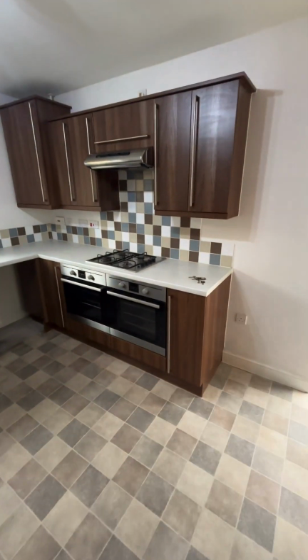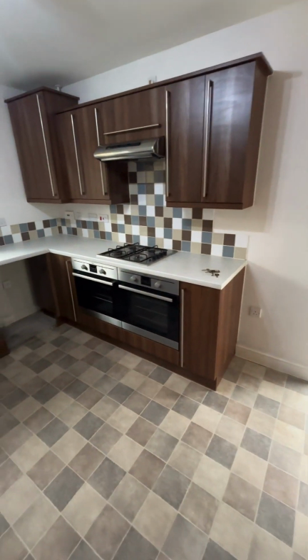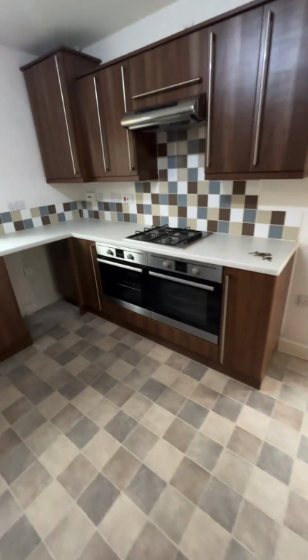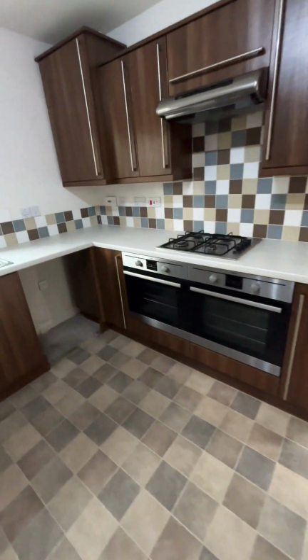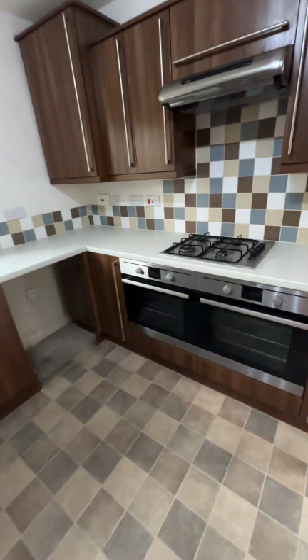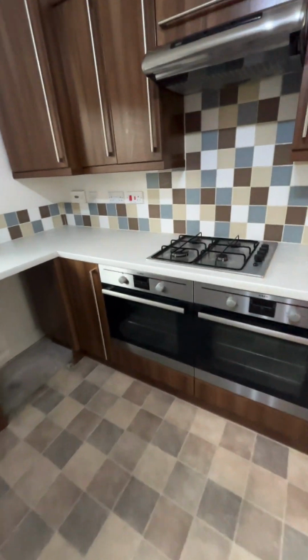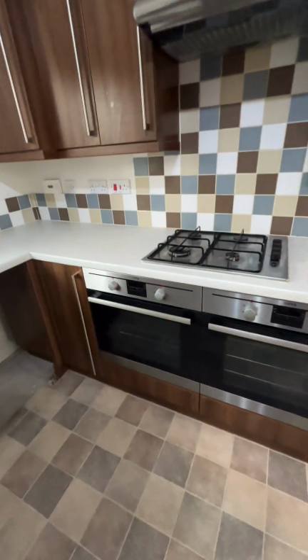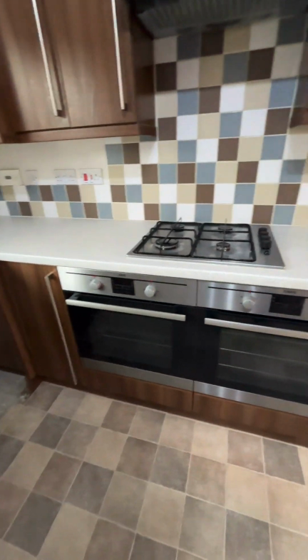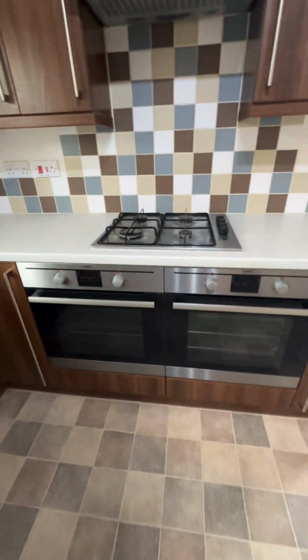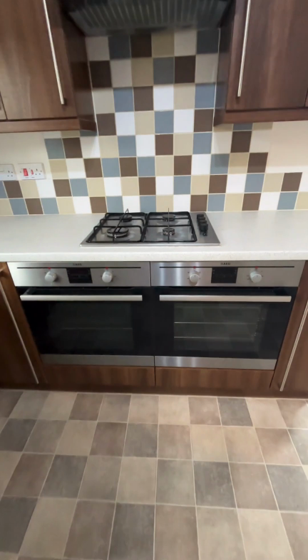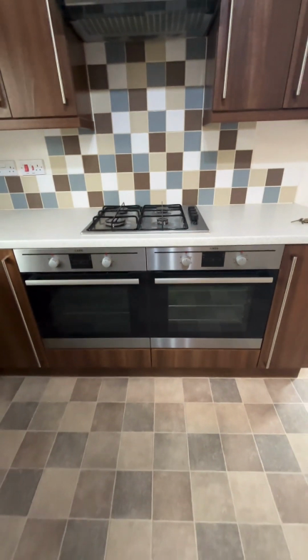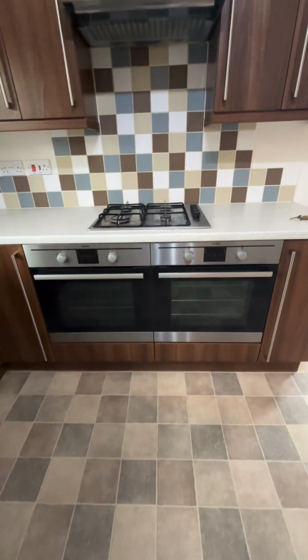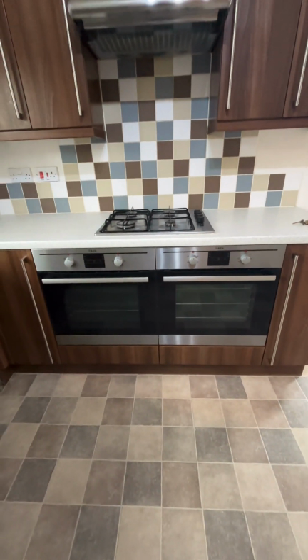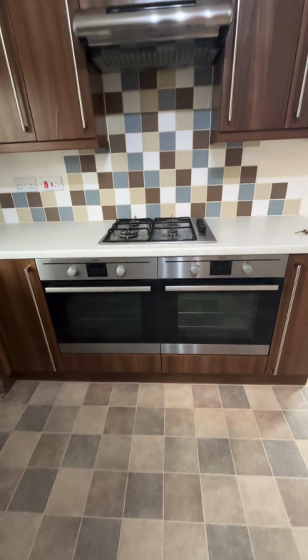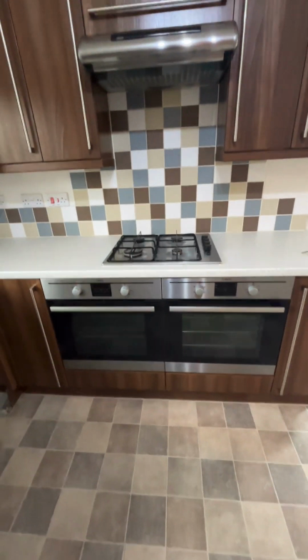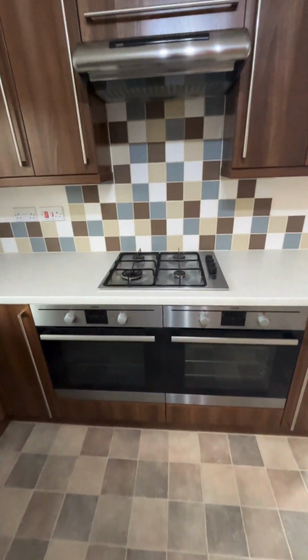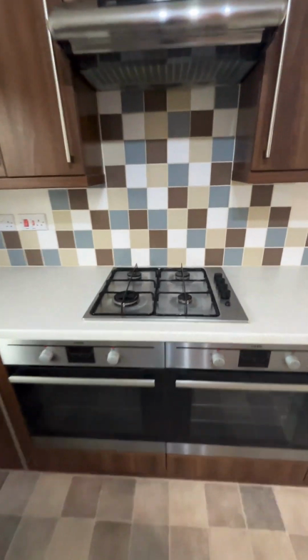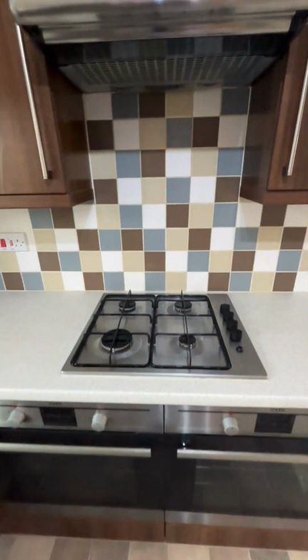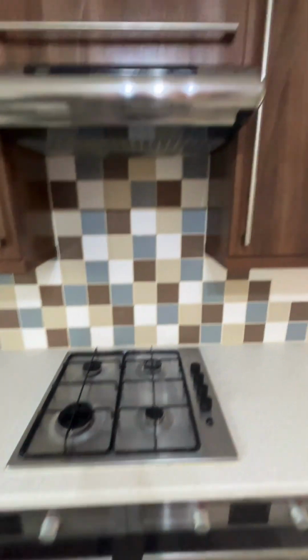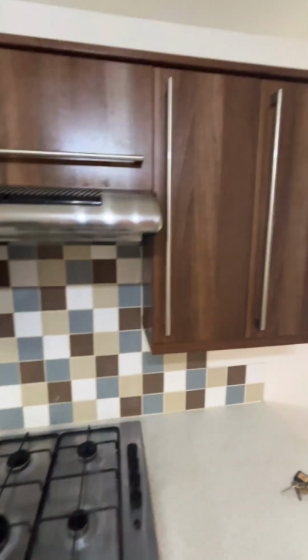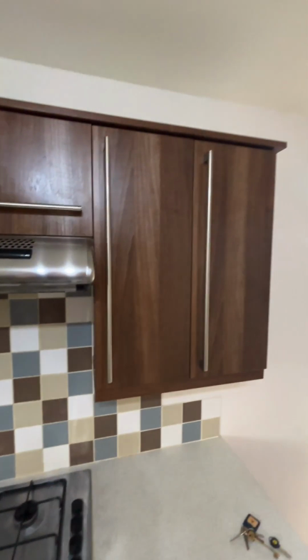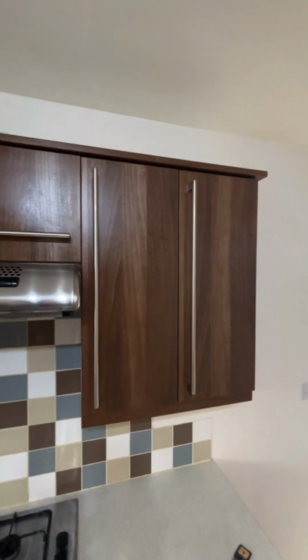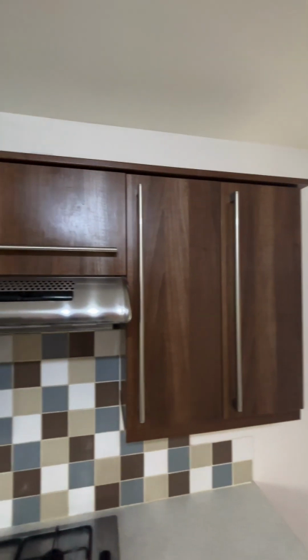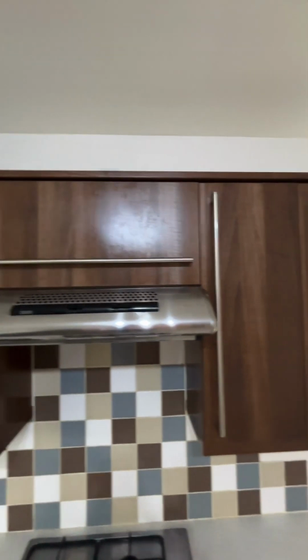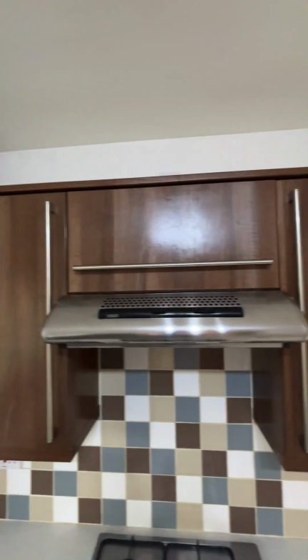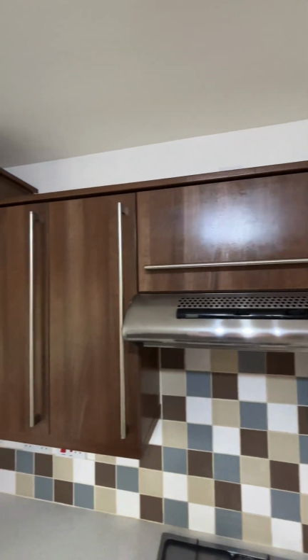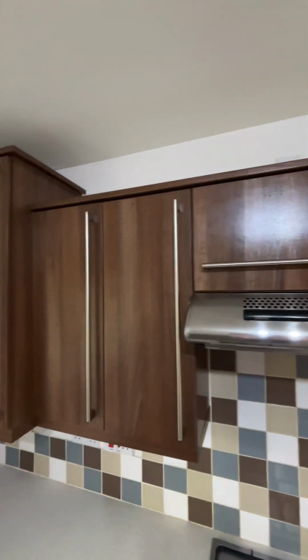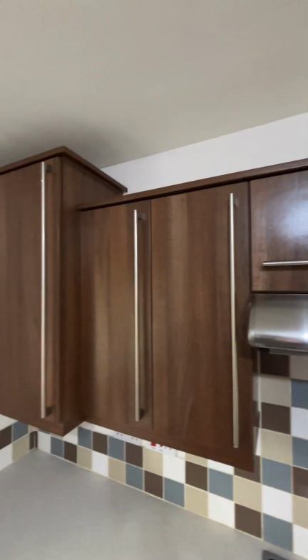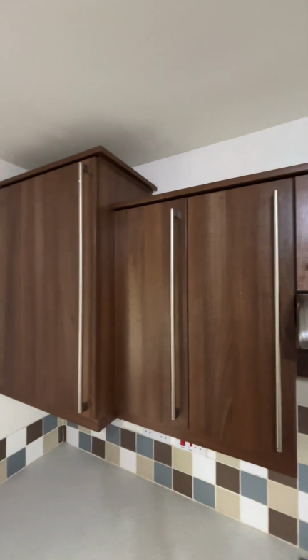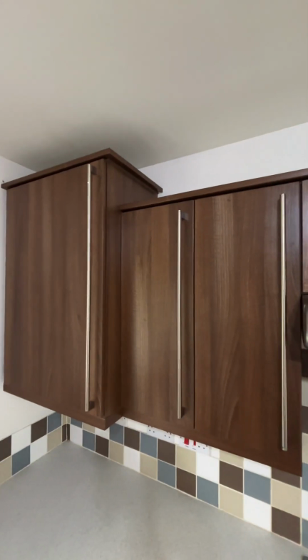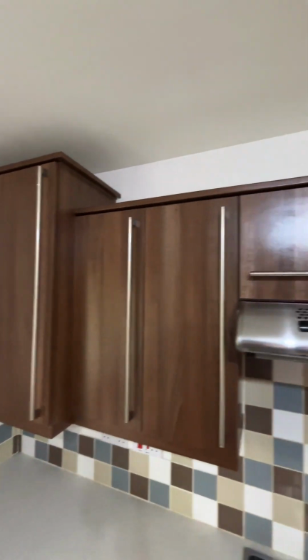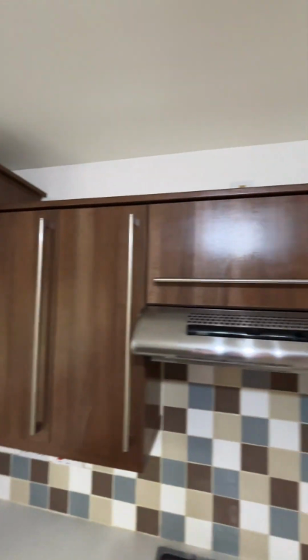We have the double ovens with the gas stove, and there's plenty of storage space.